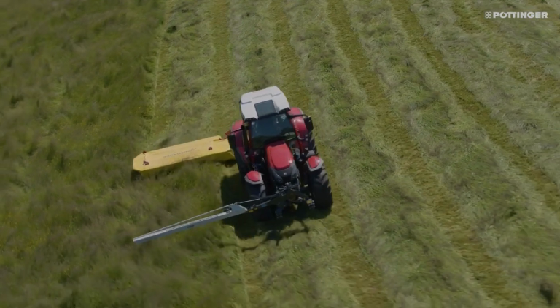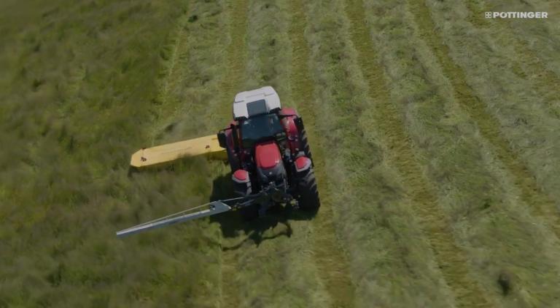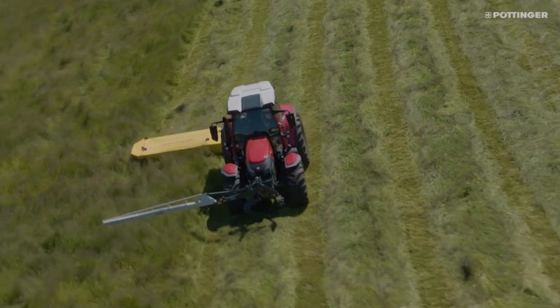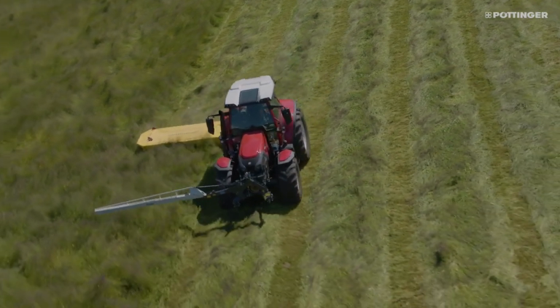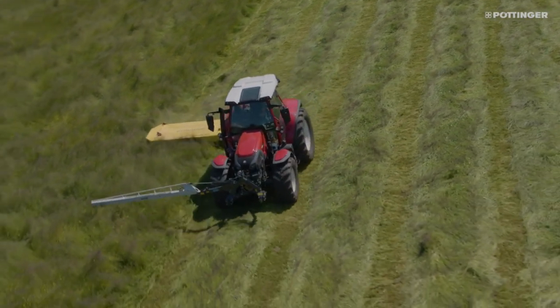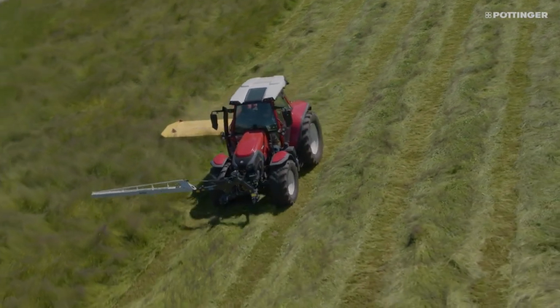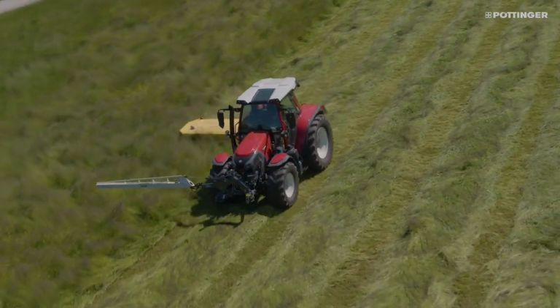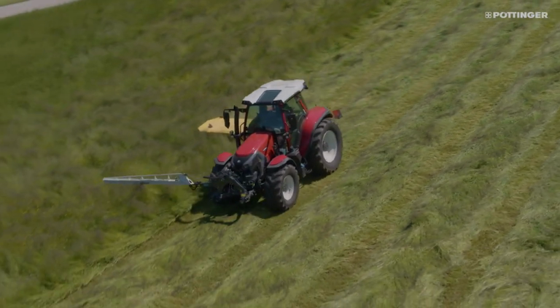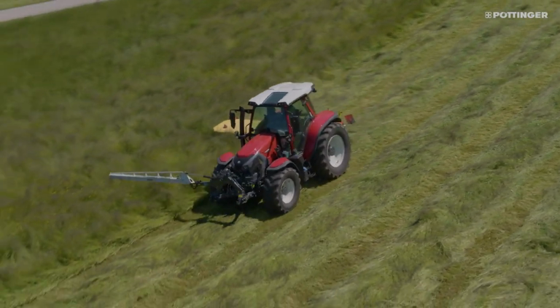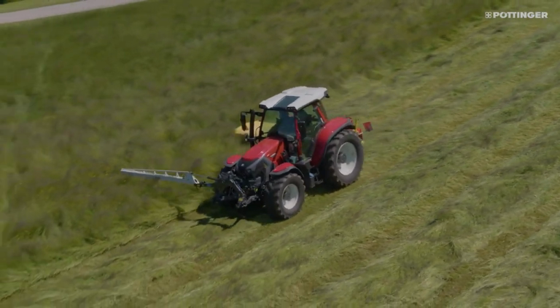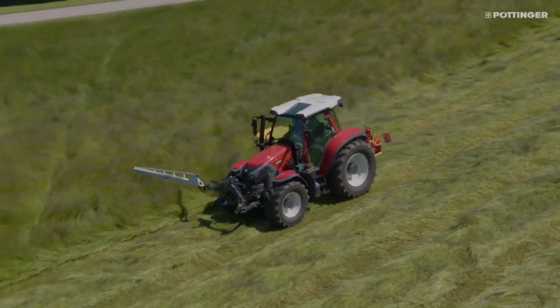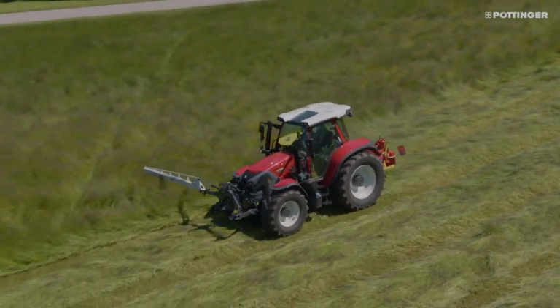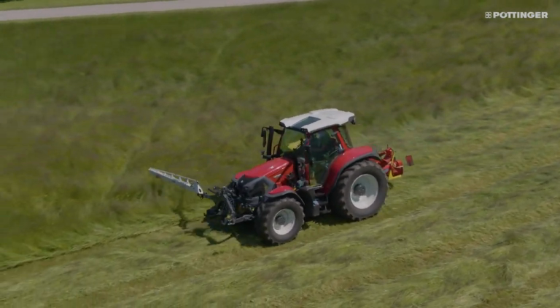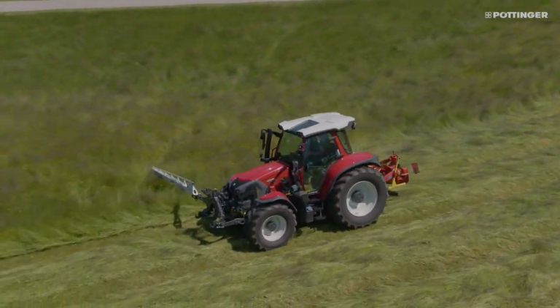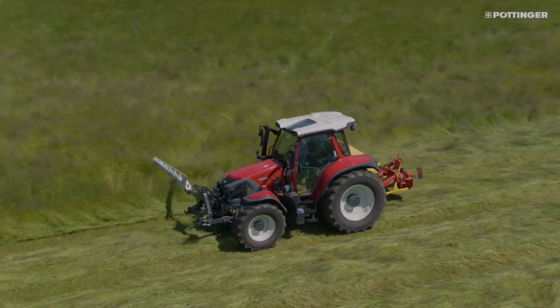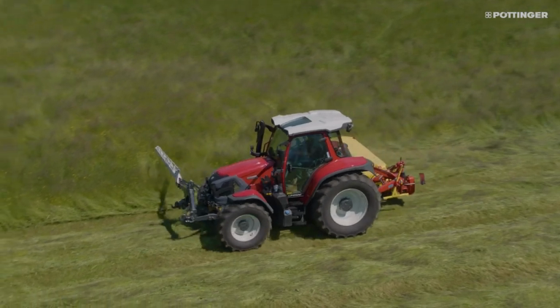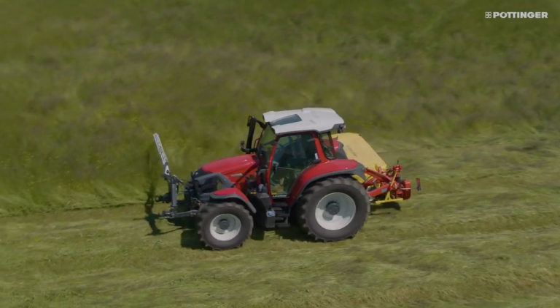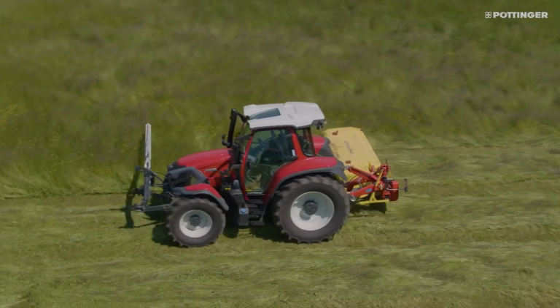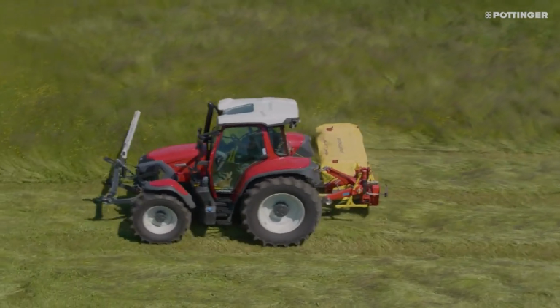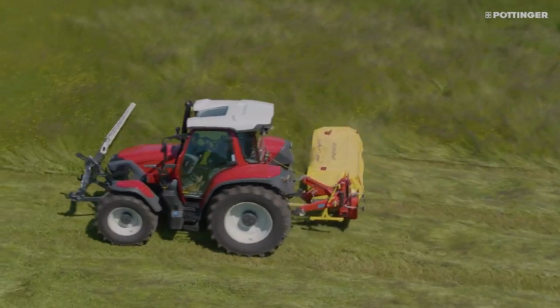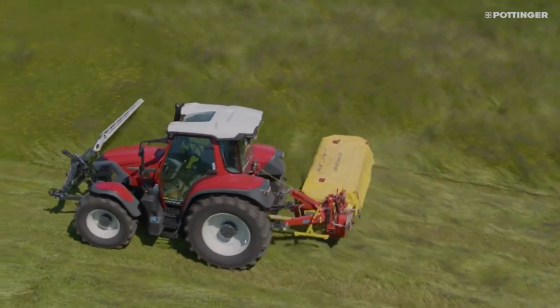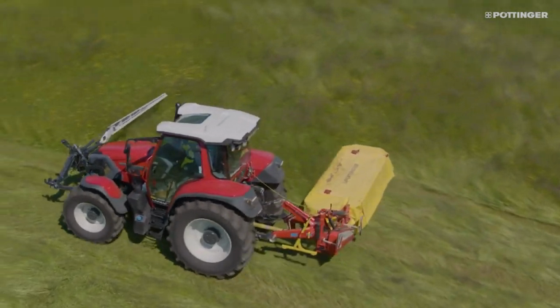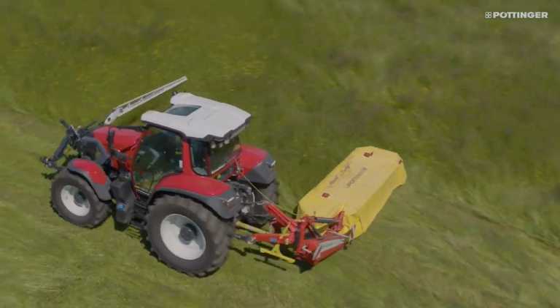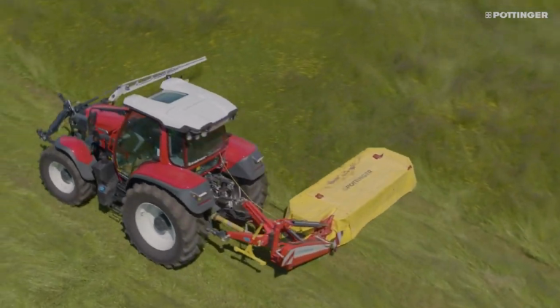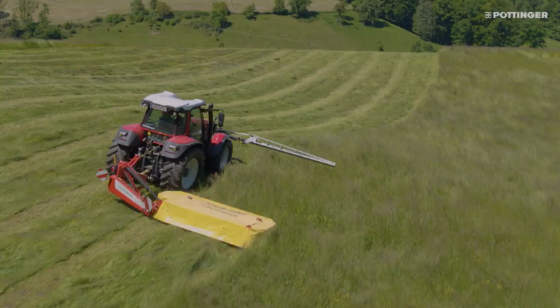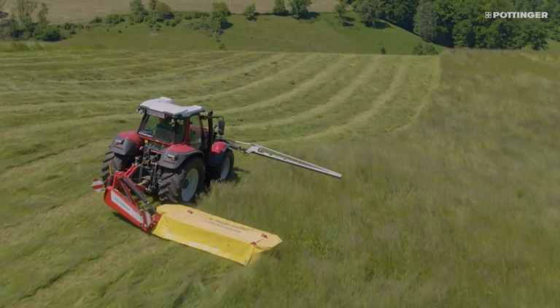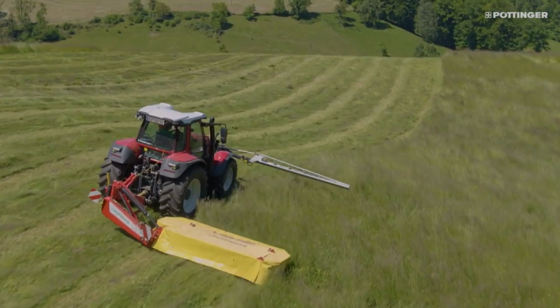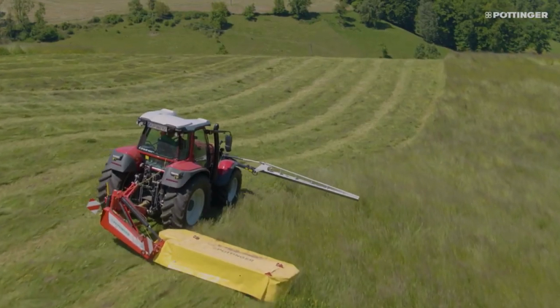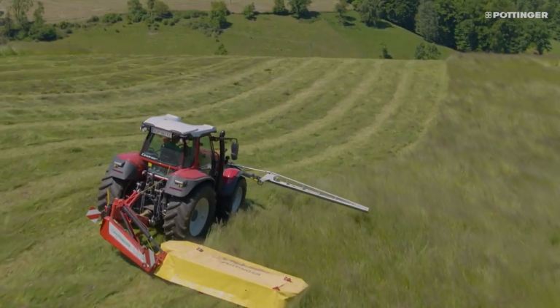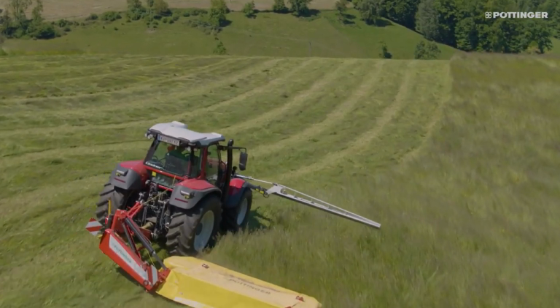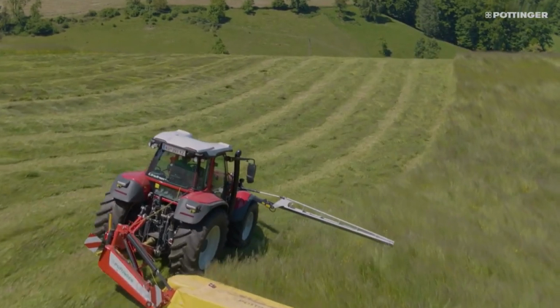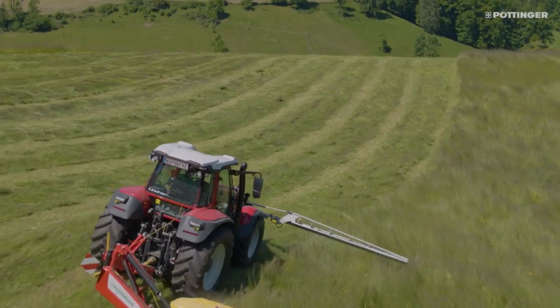ScensoSafe 300 can be used either solo or in combination with ScensoSafe on the Alpha Motion front mower unit, and can be used with your existing mower regardless of make.